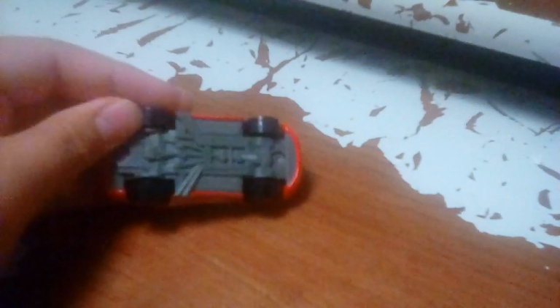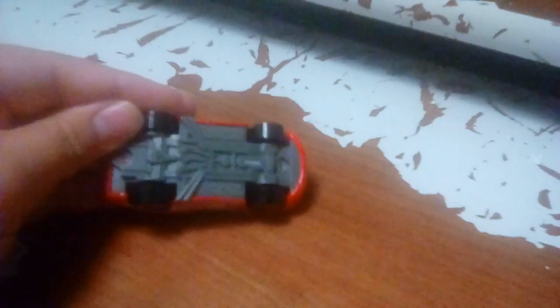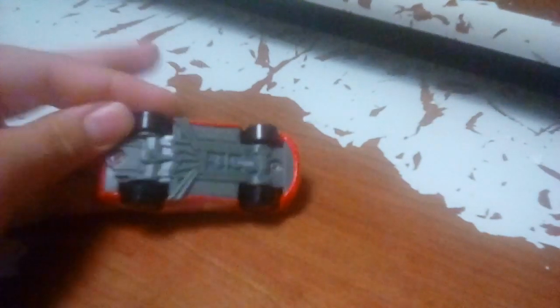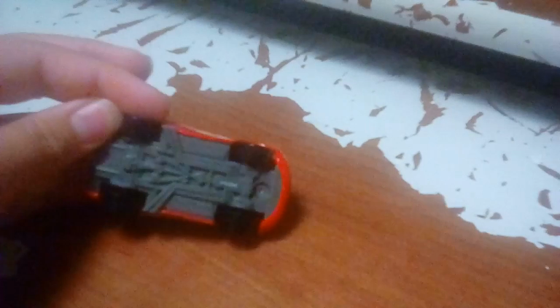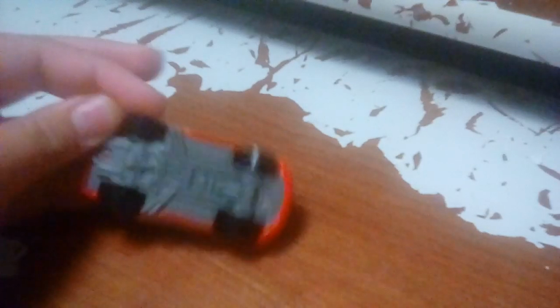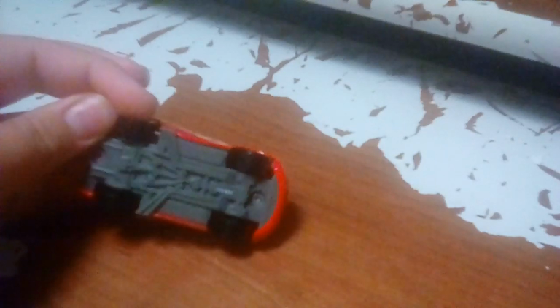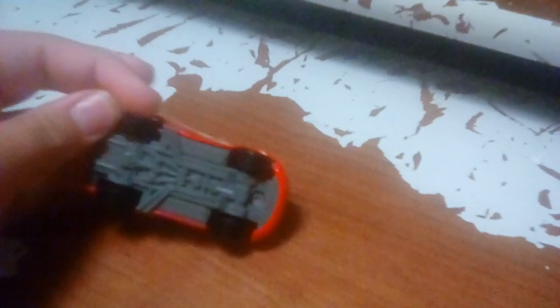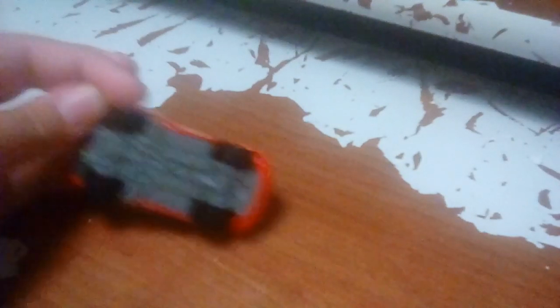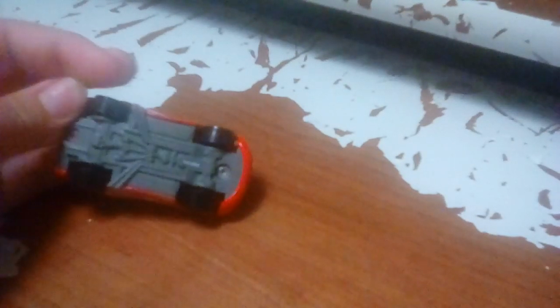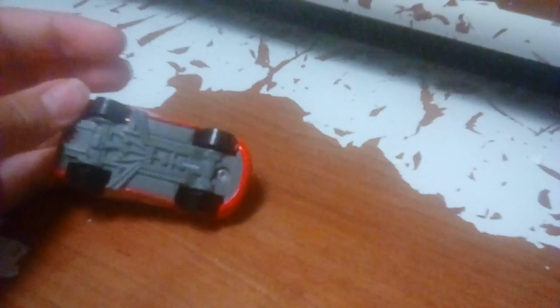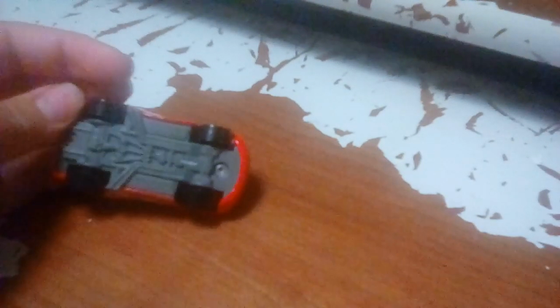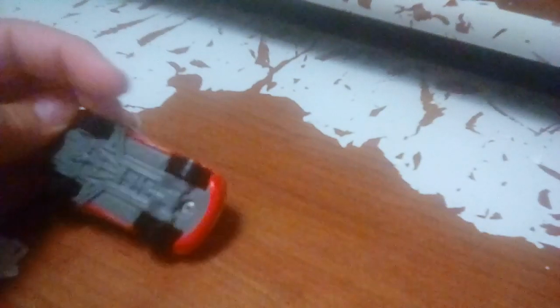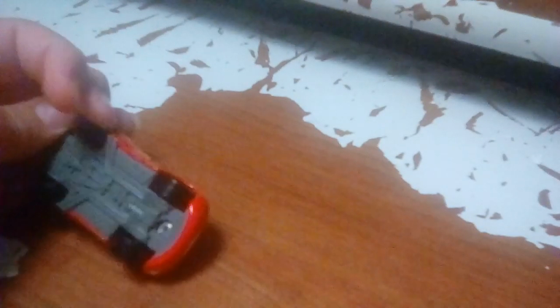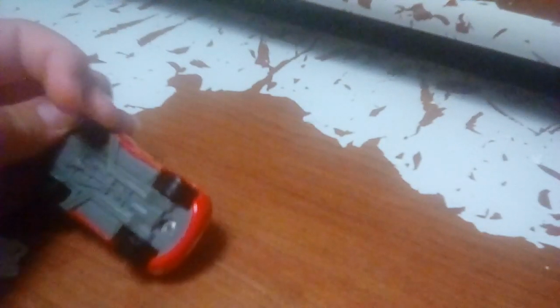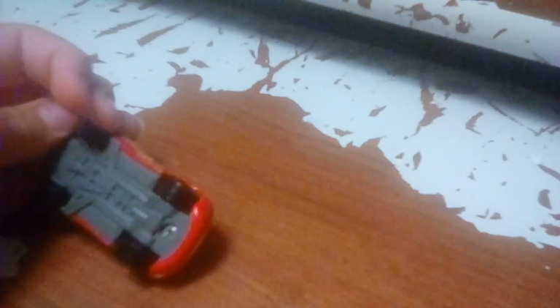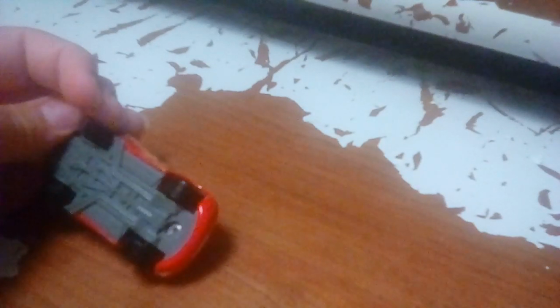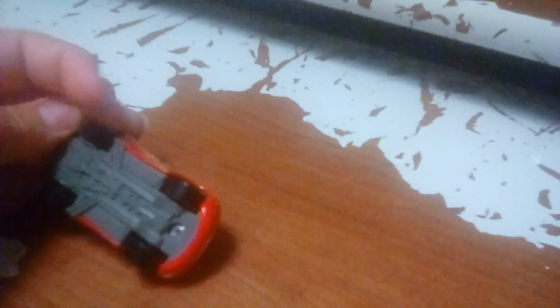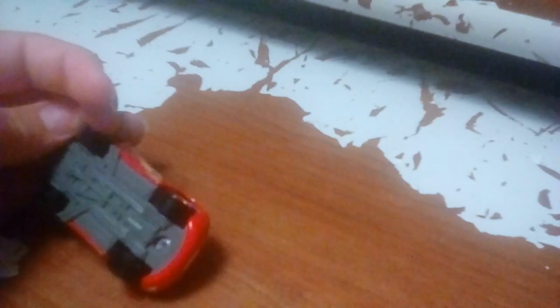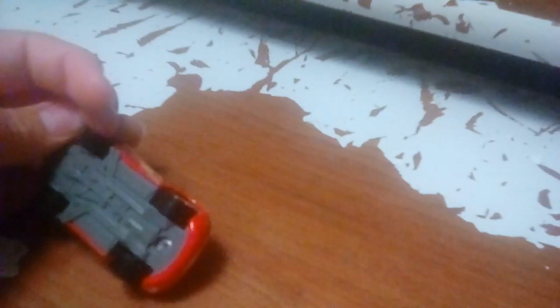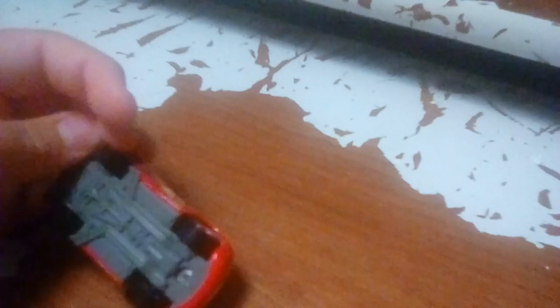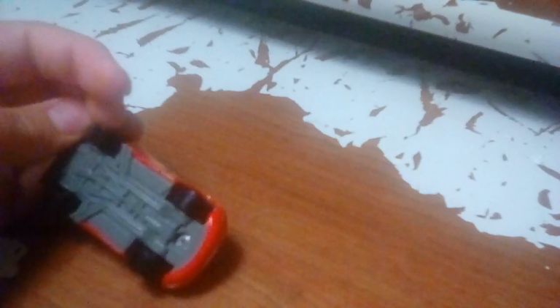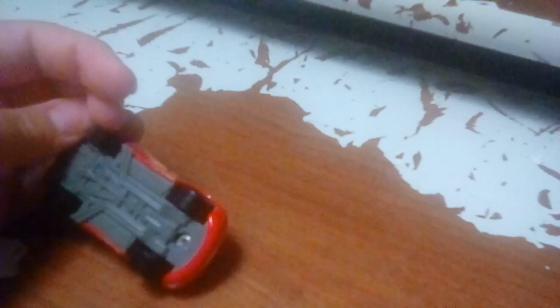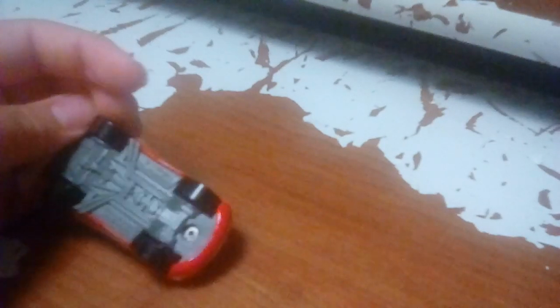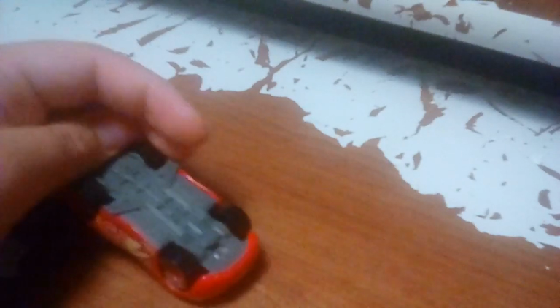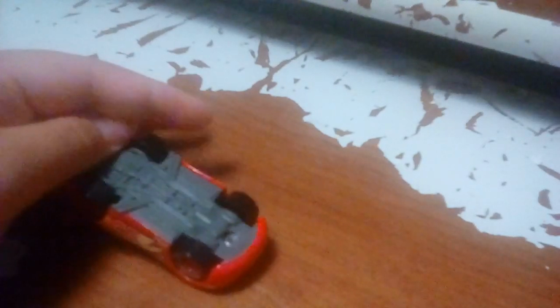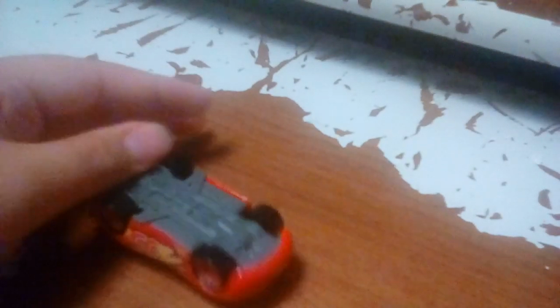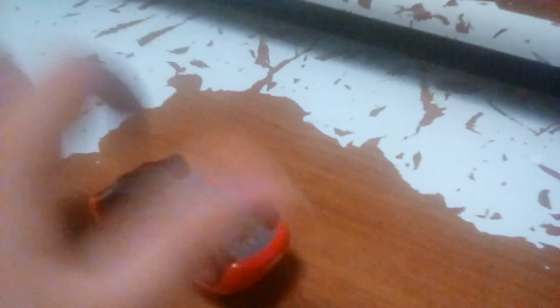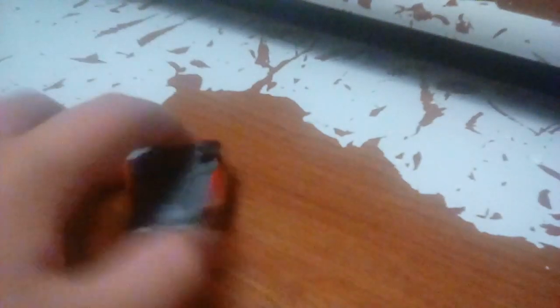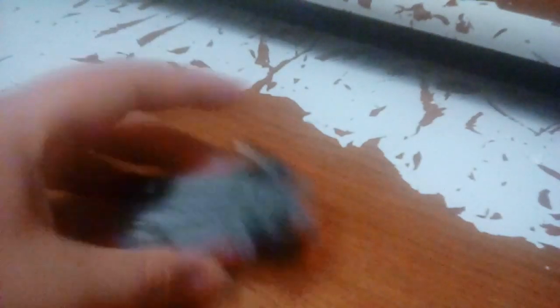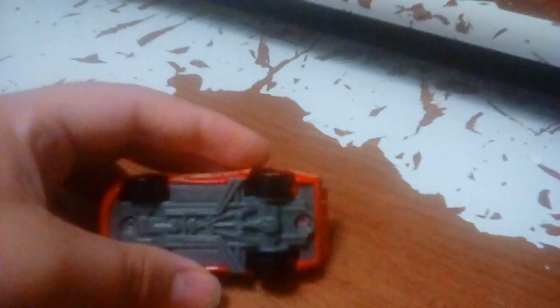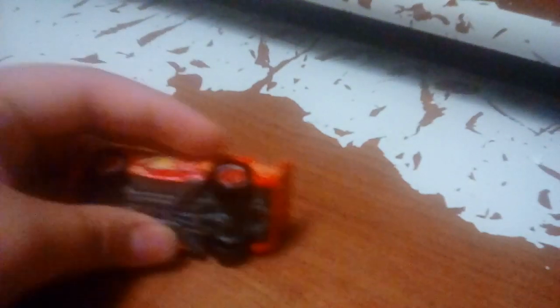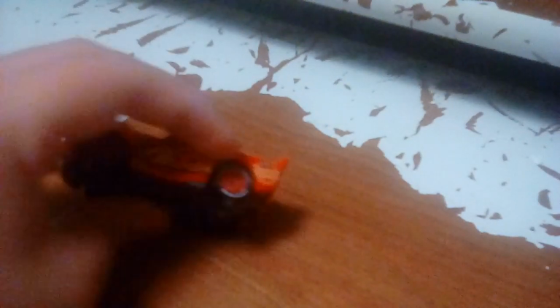Here's the base if you are interested — all the date stamps, and it says made in China.